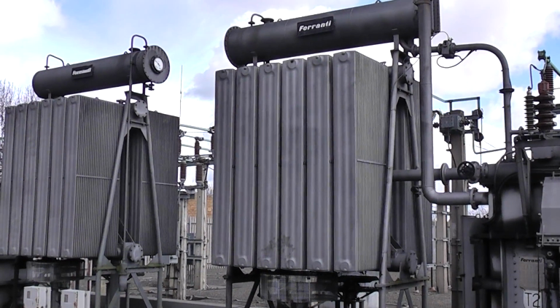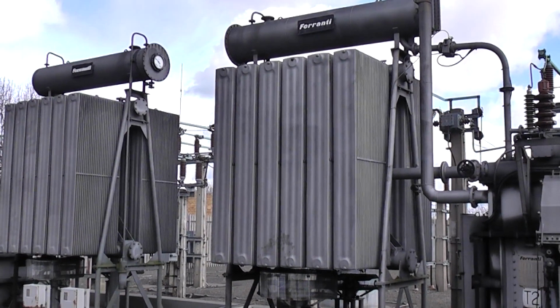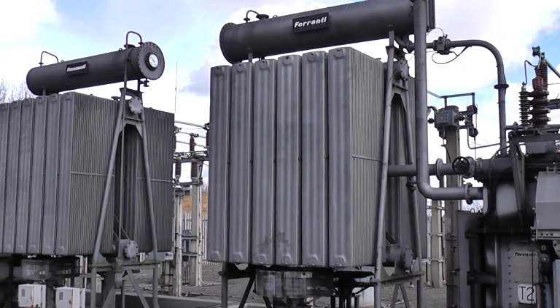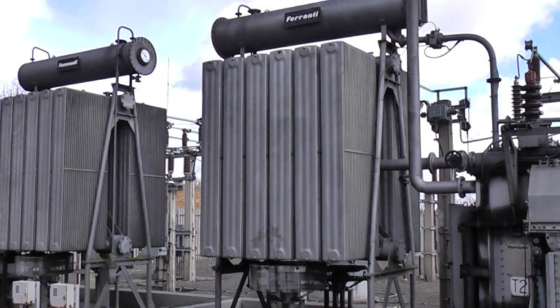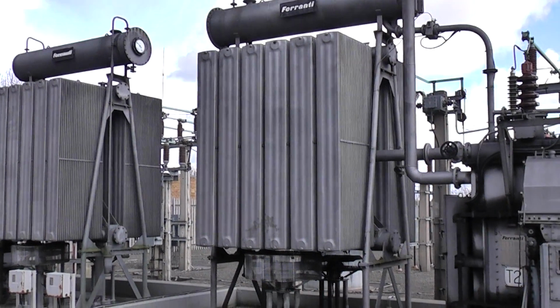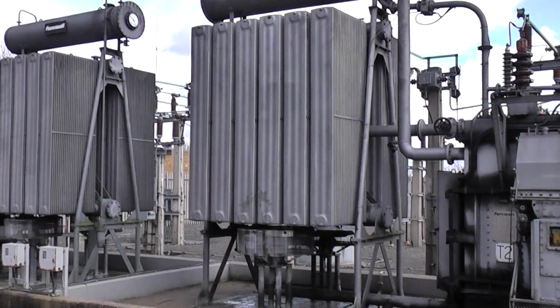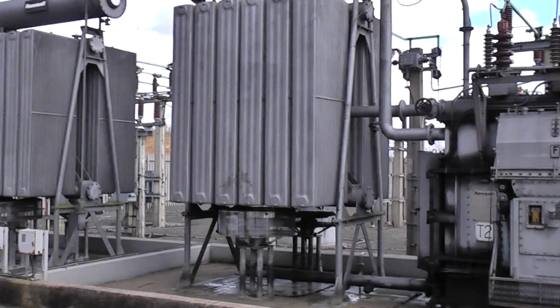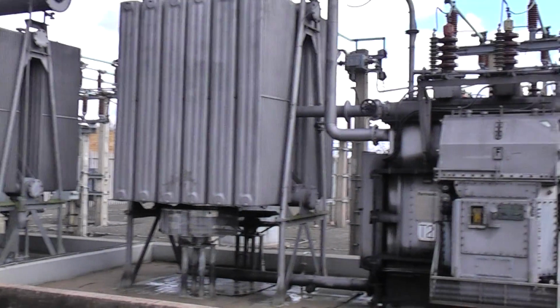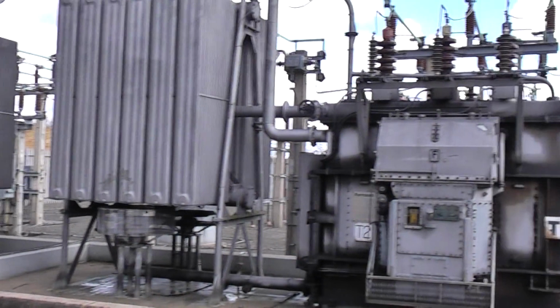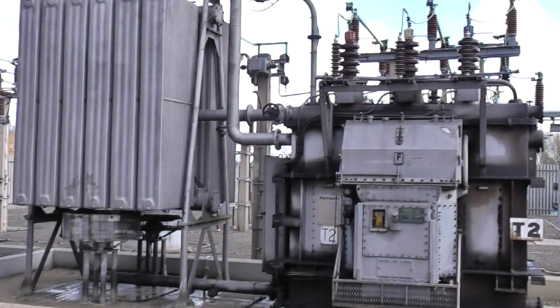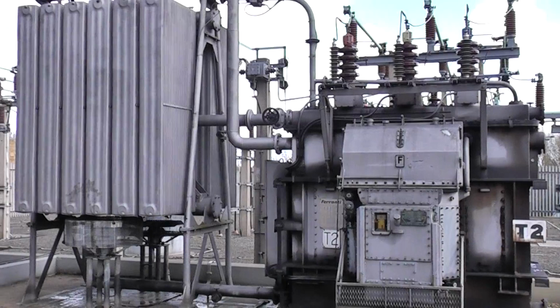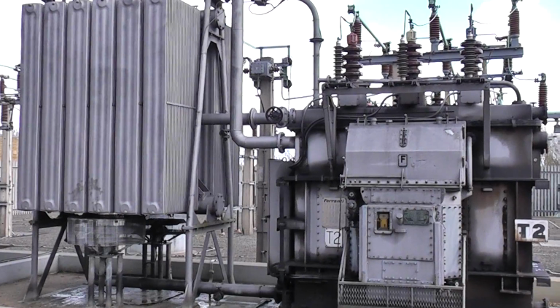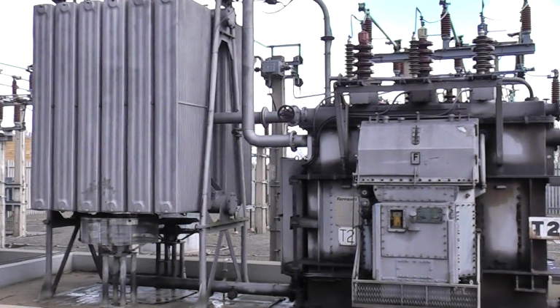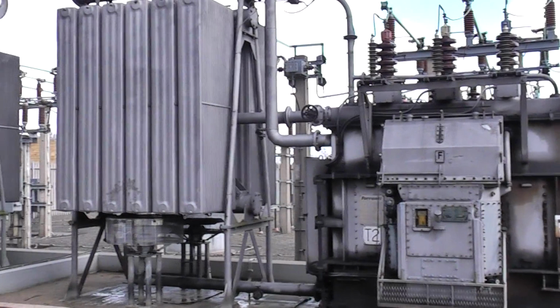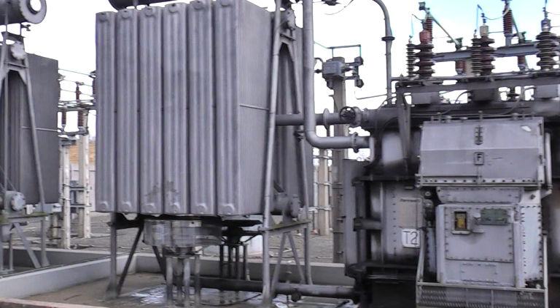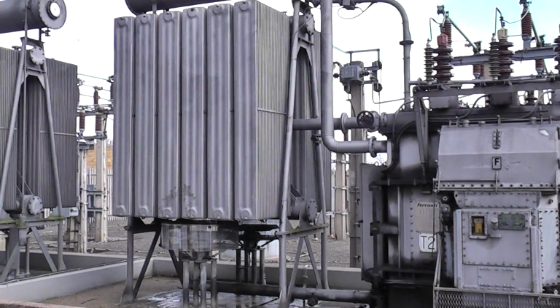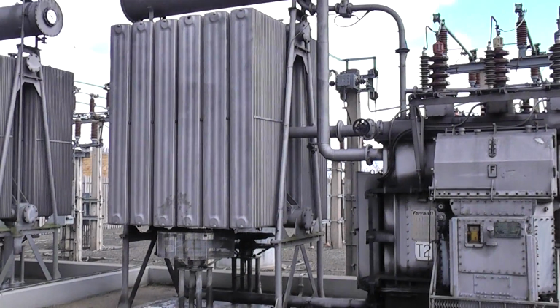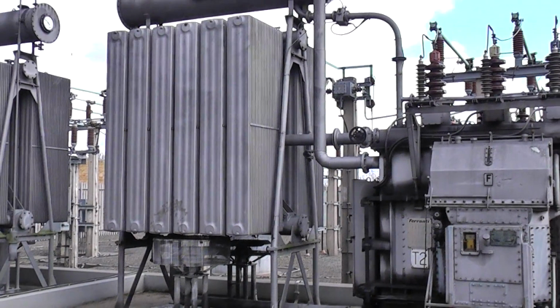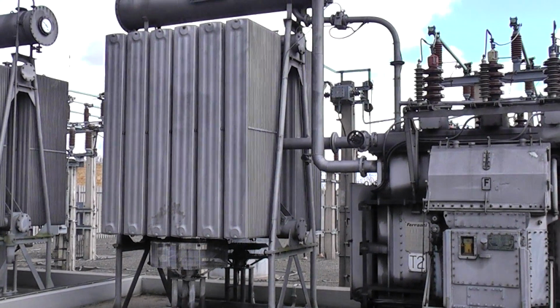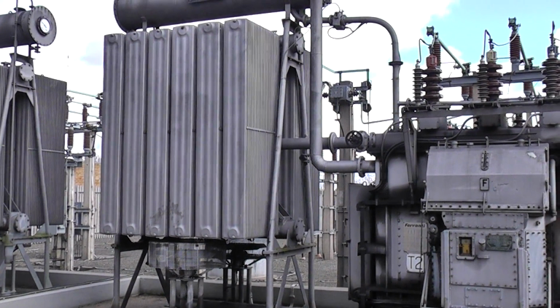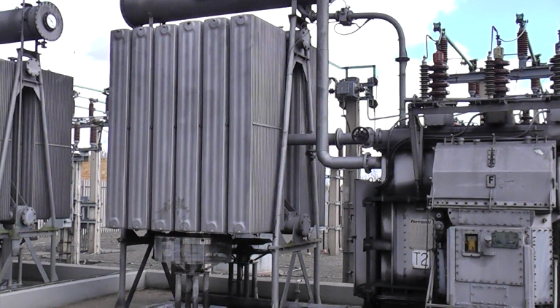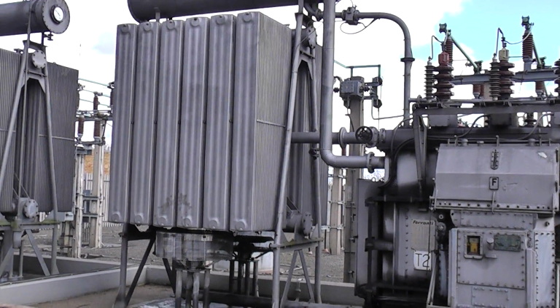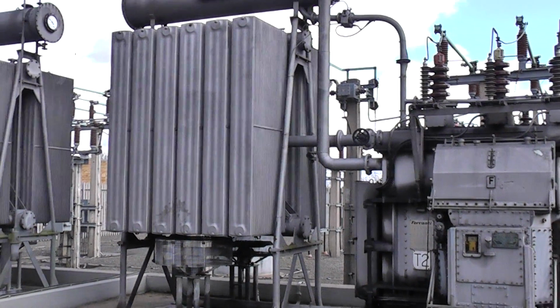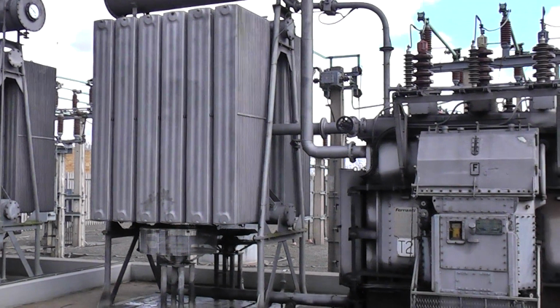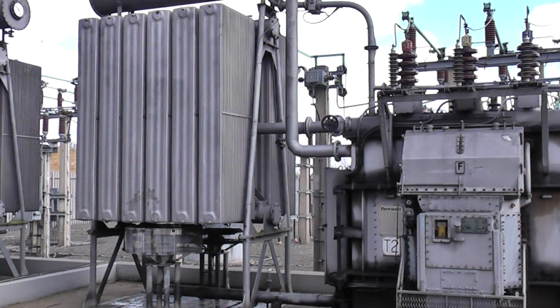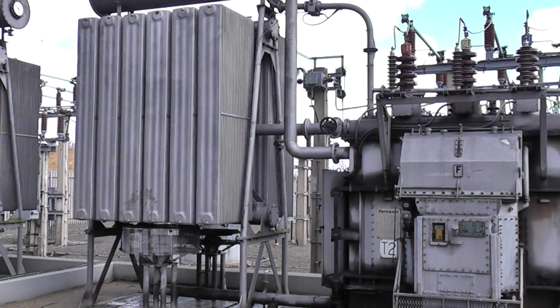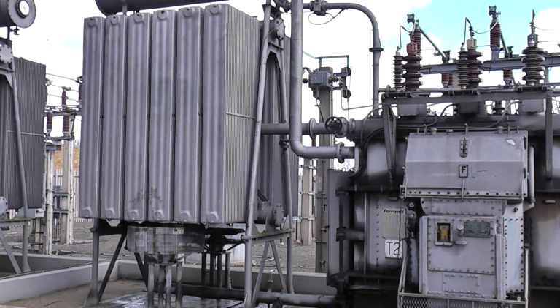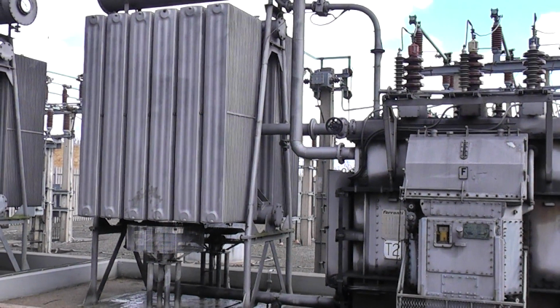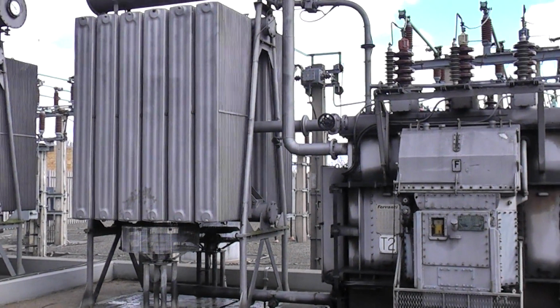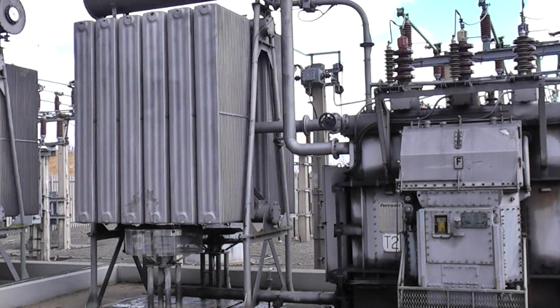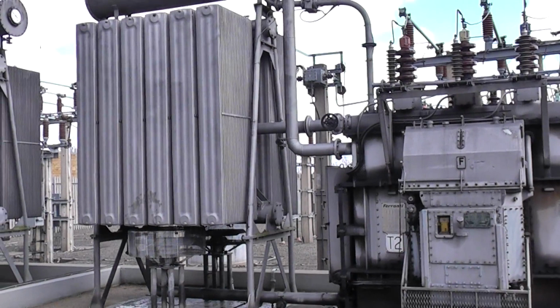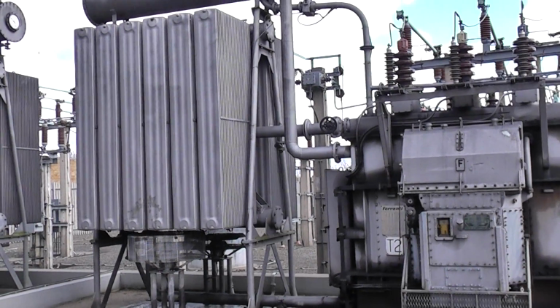And there you have it — 33kv input, 11kv output substation.